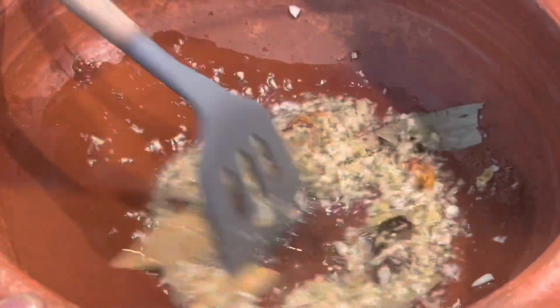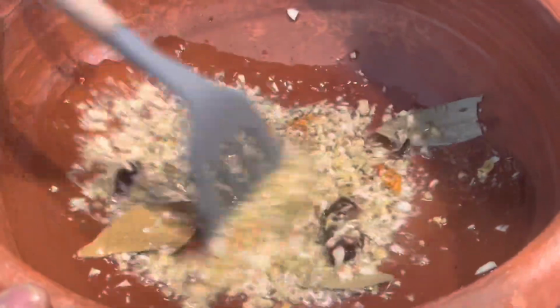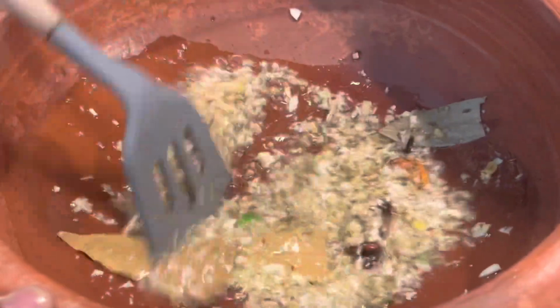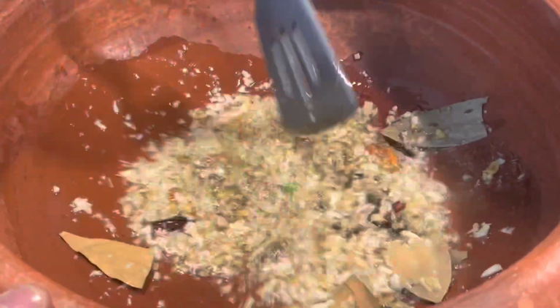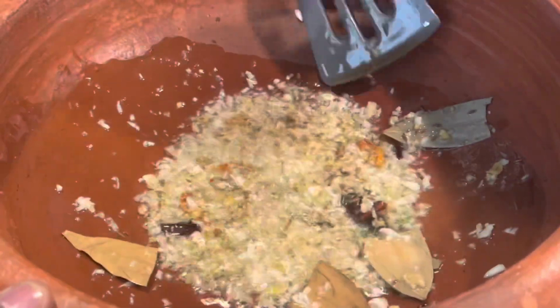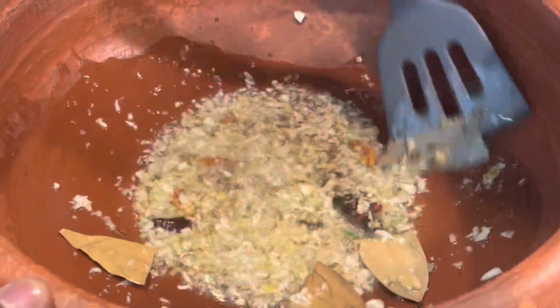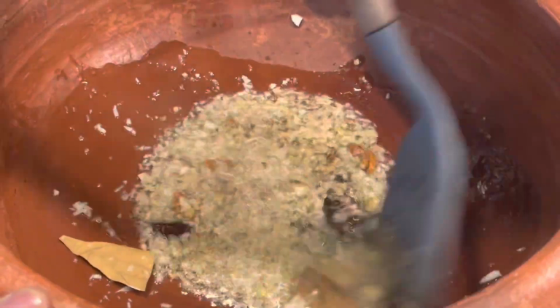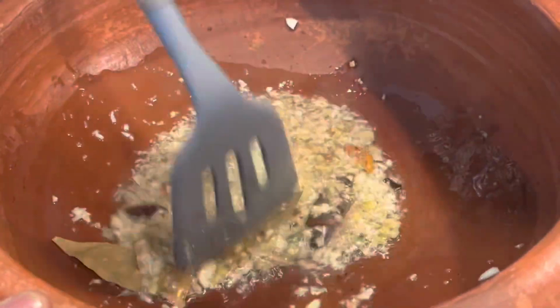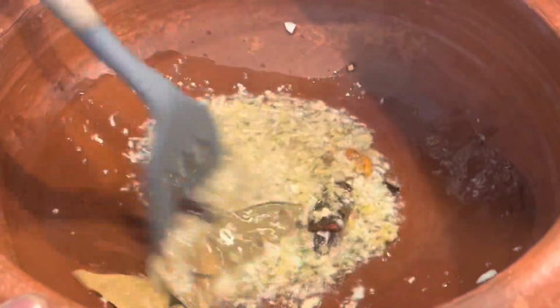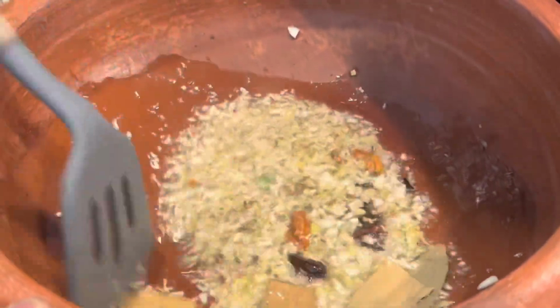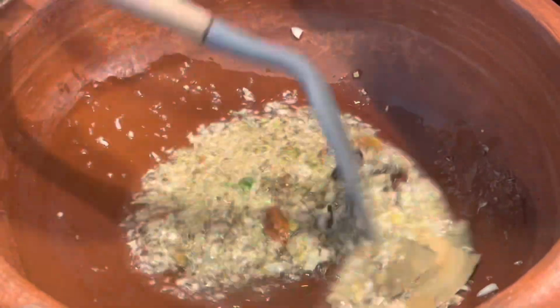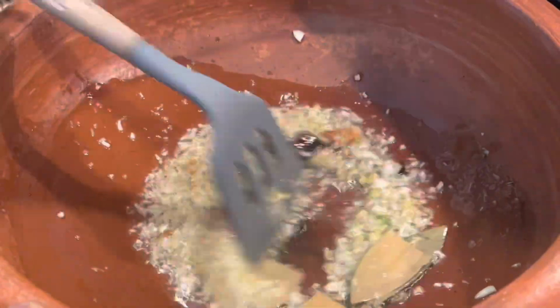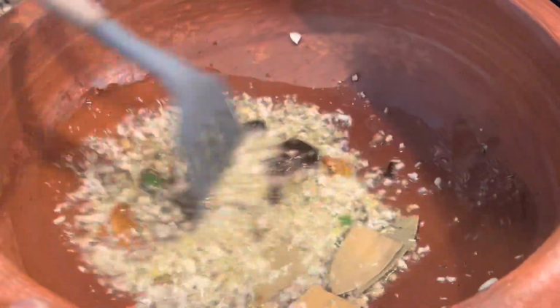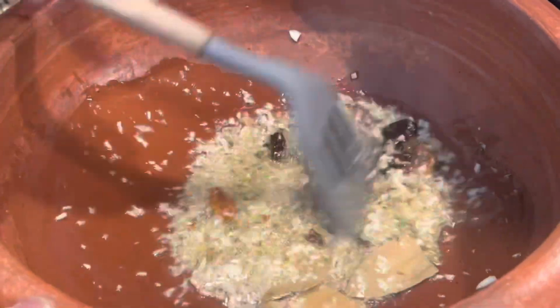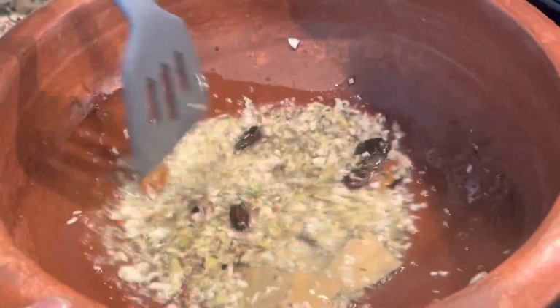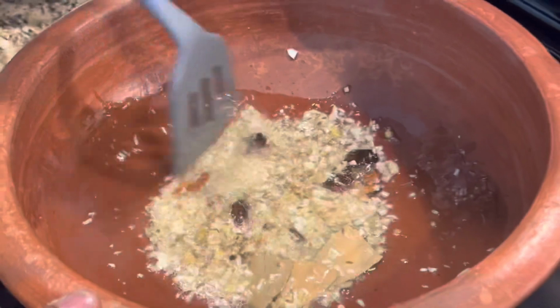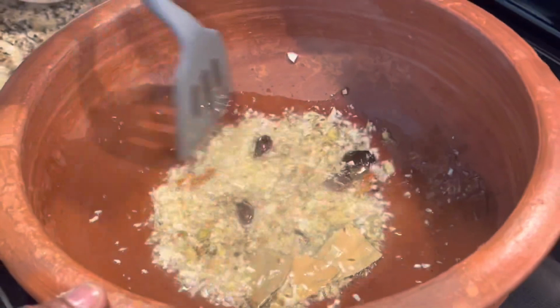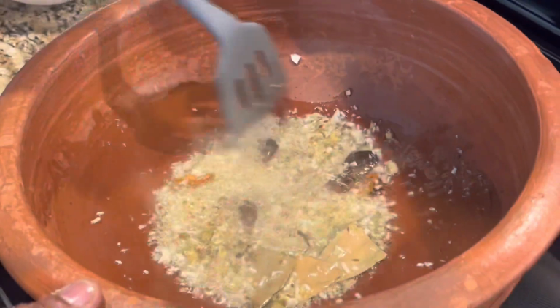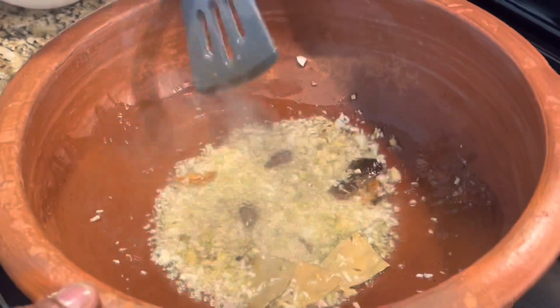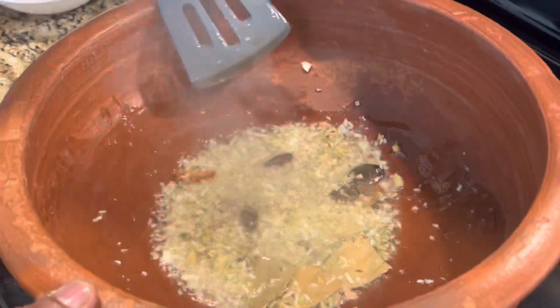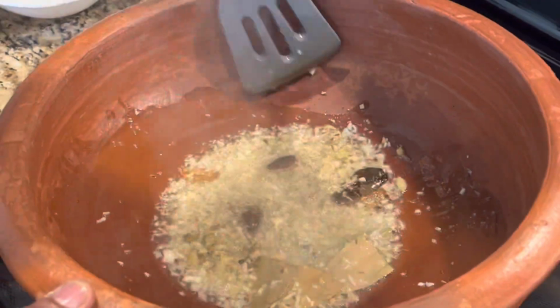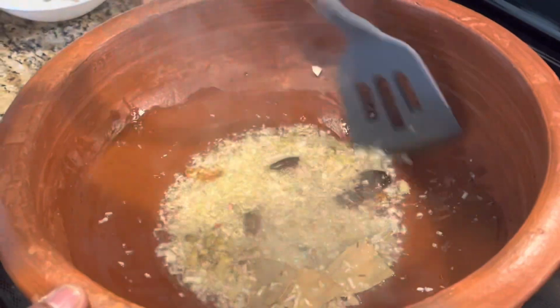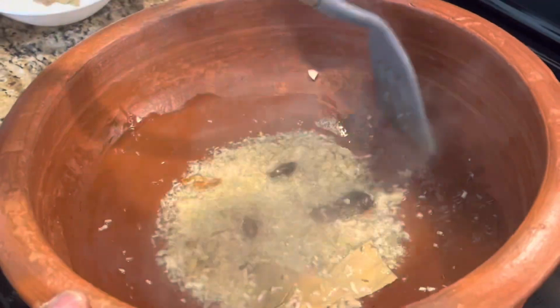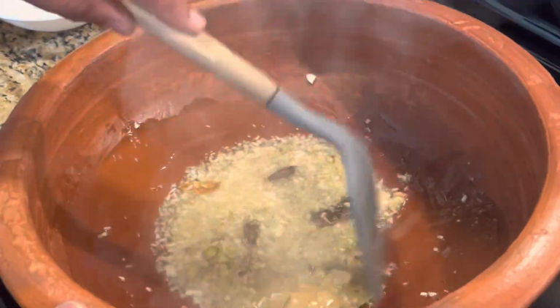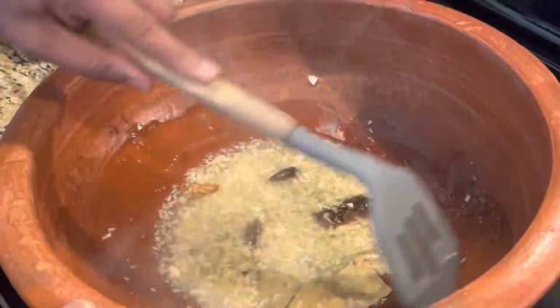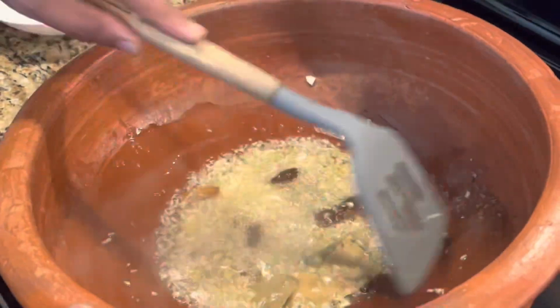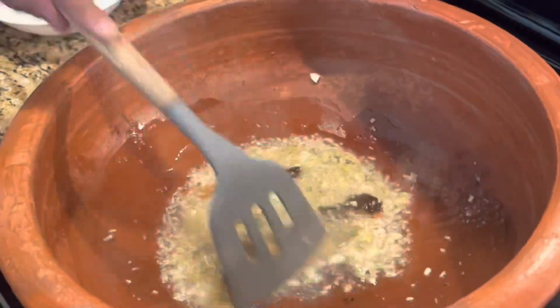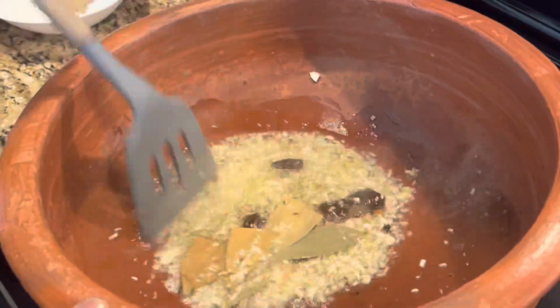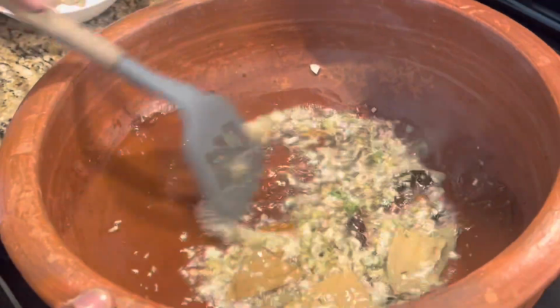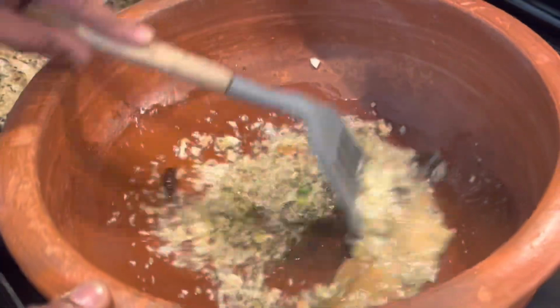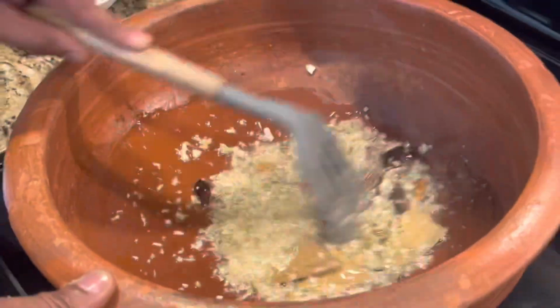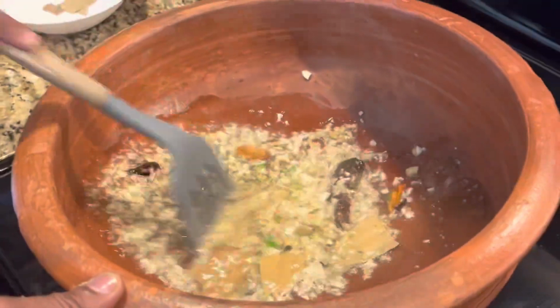Here we have garlic and ginger which is finely chopped. Cook until the raw smell of the garlic and ginger is gone. Make sure we don't burn it, so we are cooking all this on medium heat.